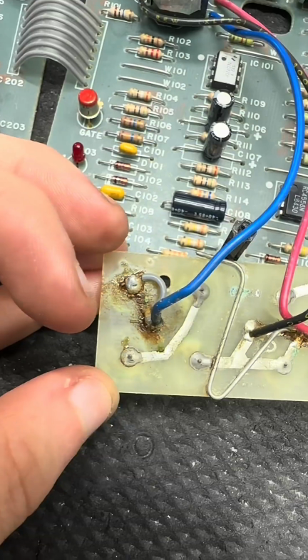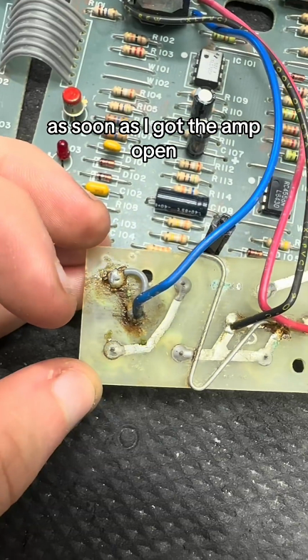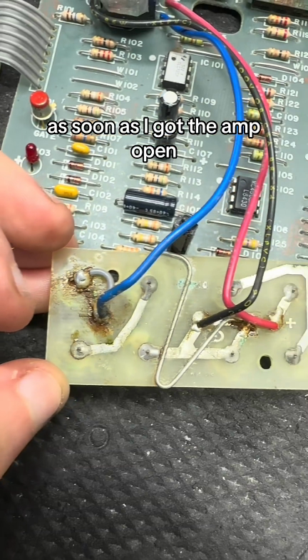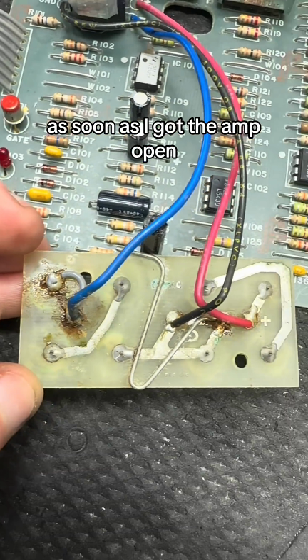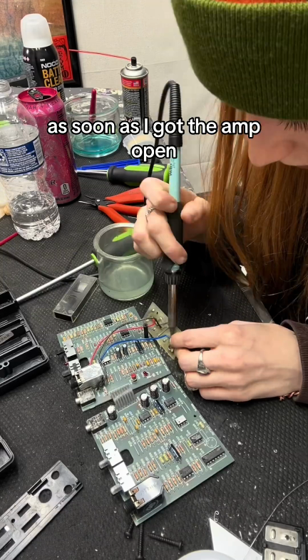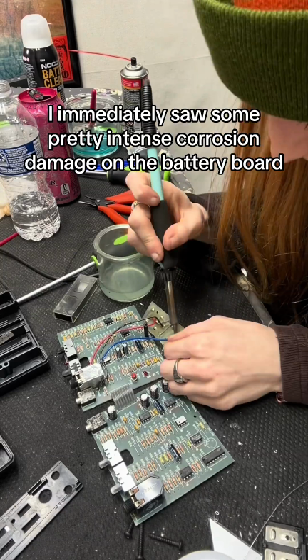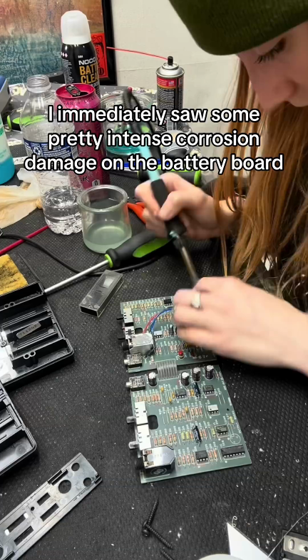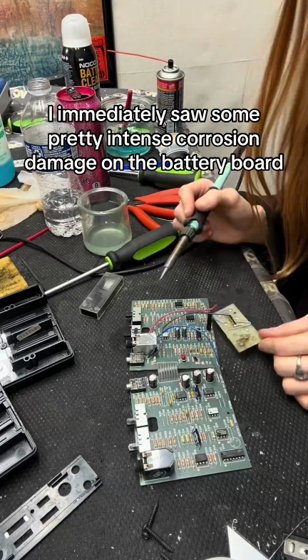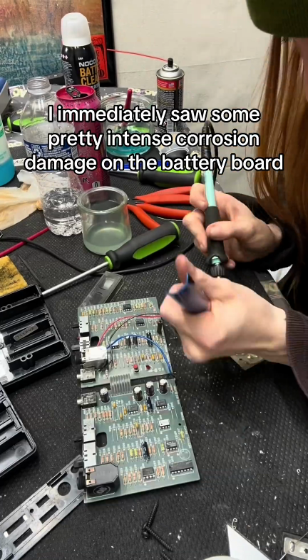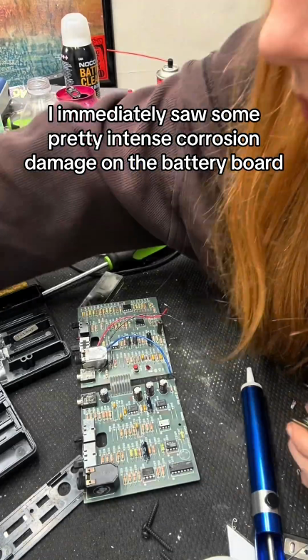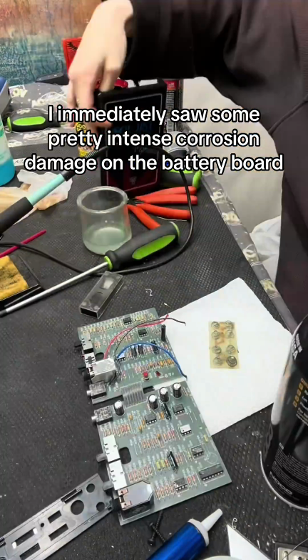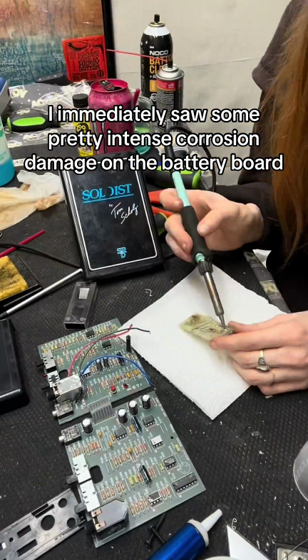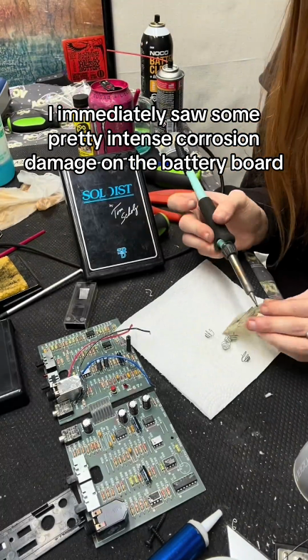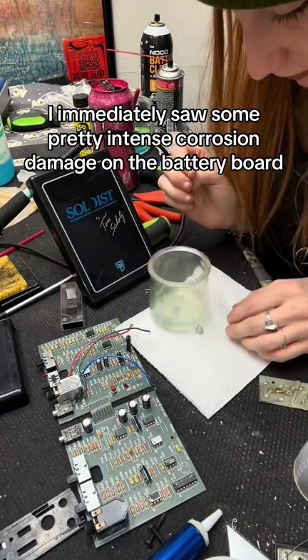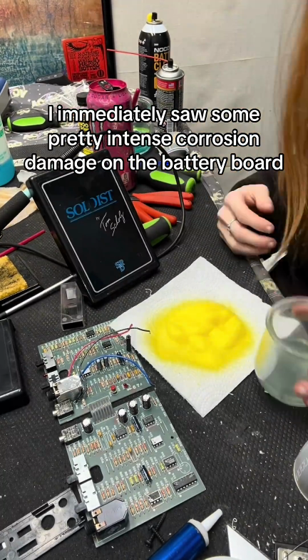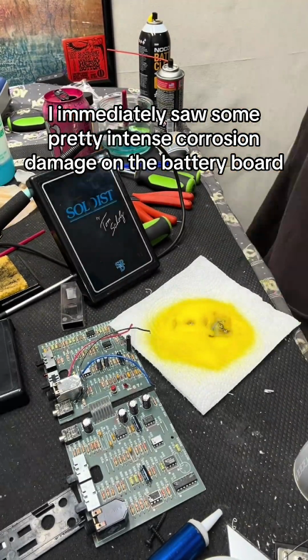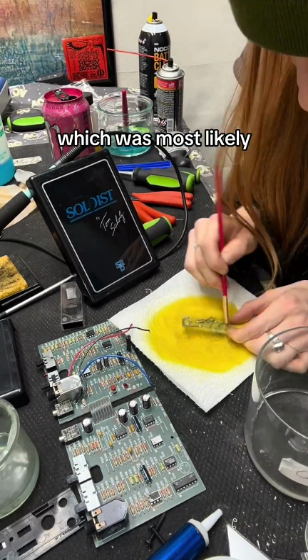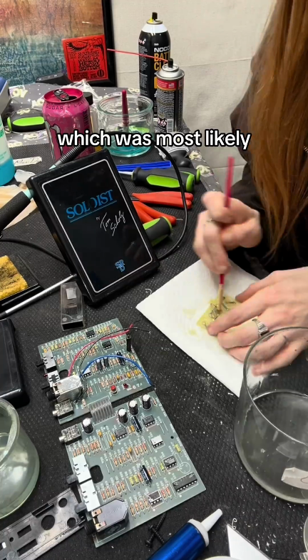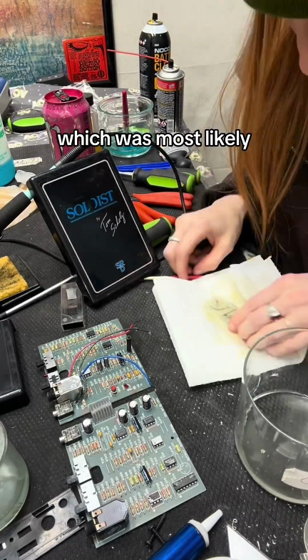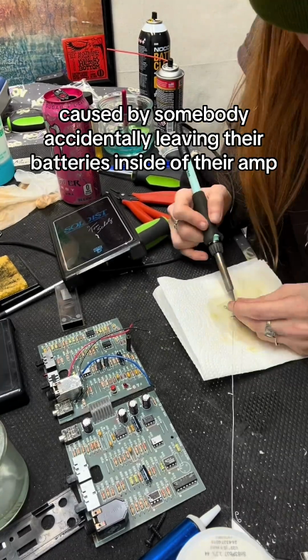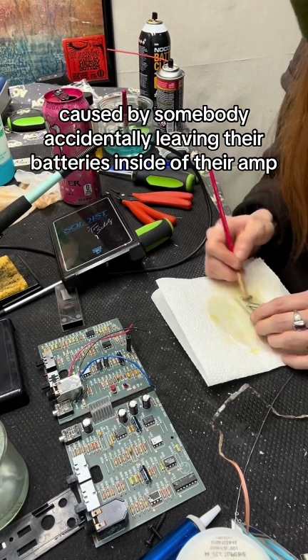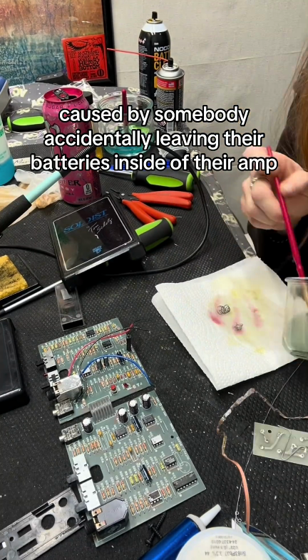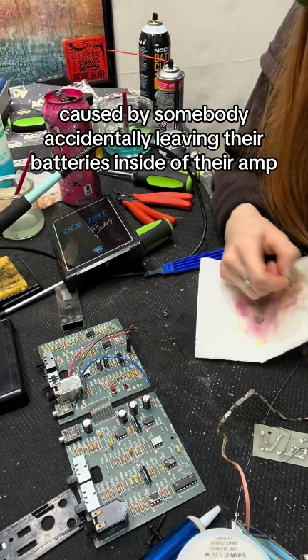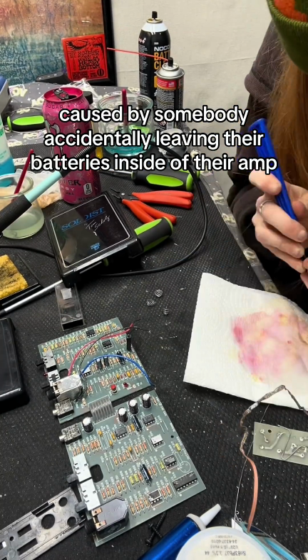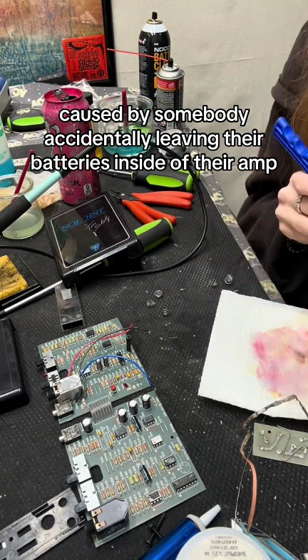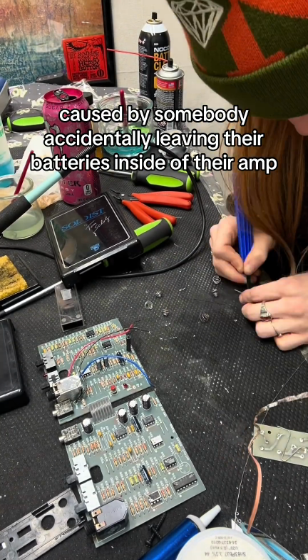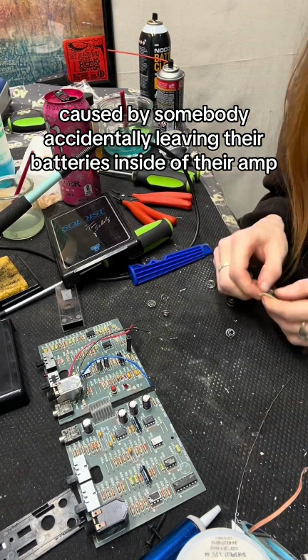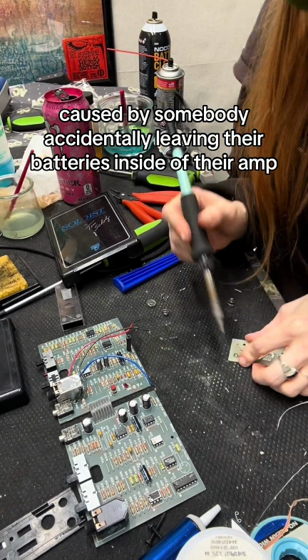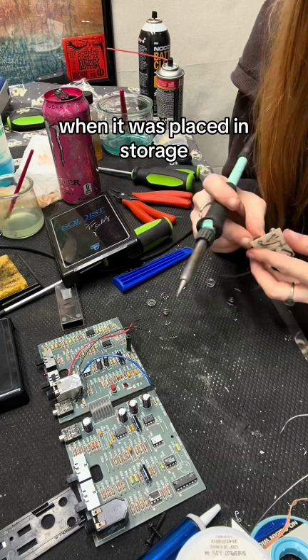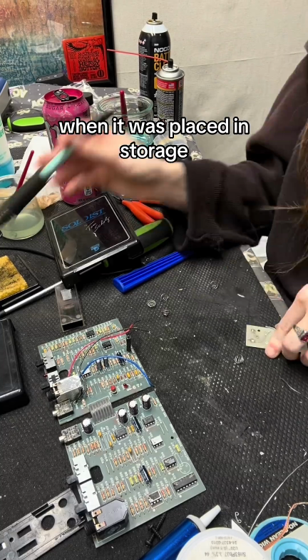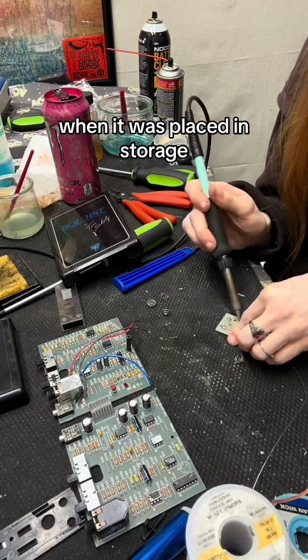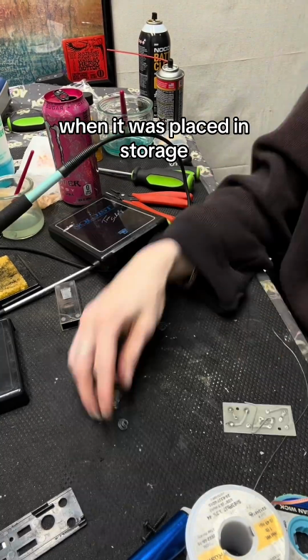As soon as I got the amp open, I immediately saw some pretty intense corrosion damage on the battery board, which was most likely caused by somebody accidentally leaving their batteries inside of their amp when it was placed in storage.